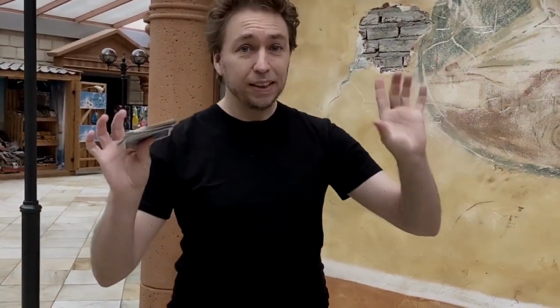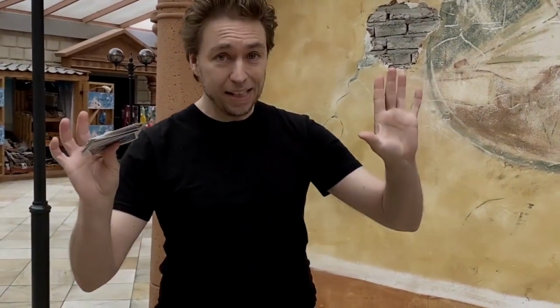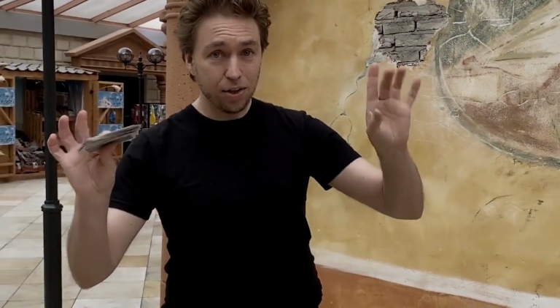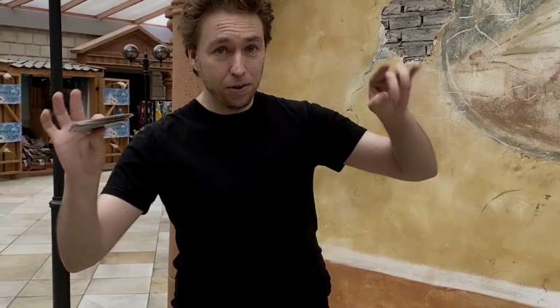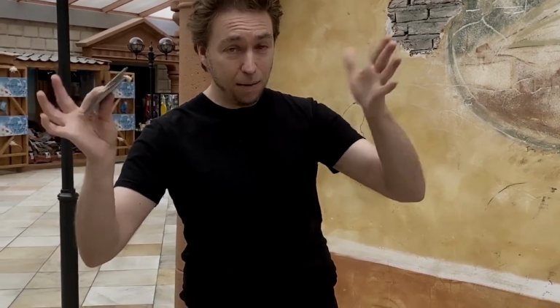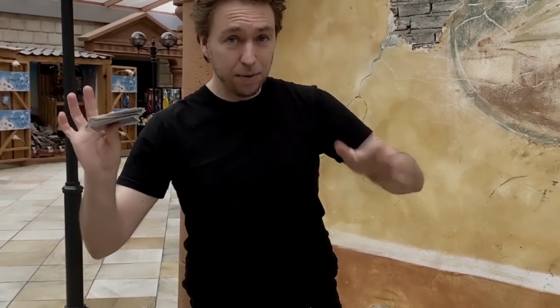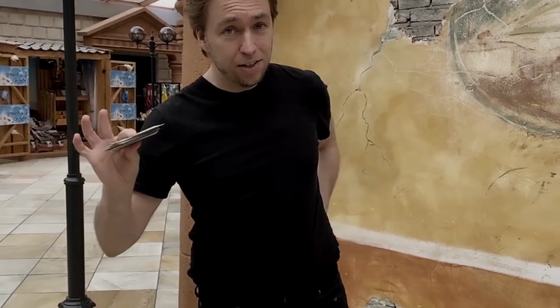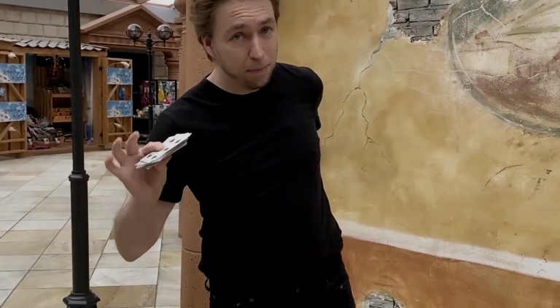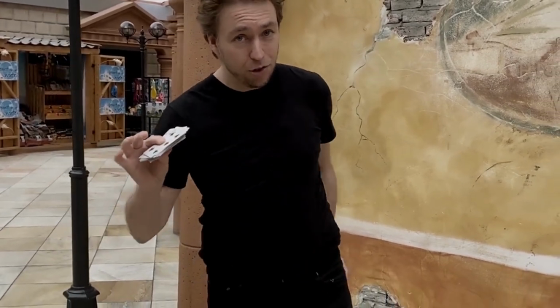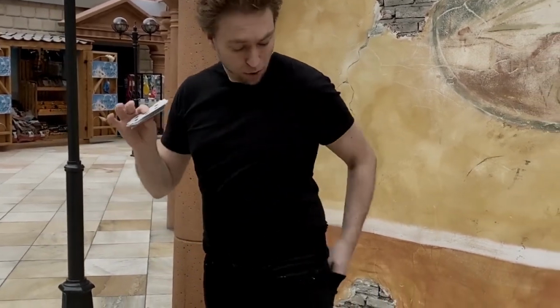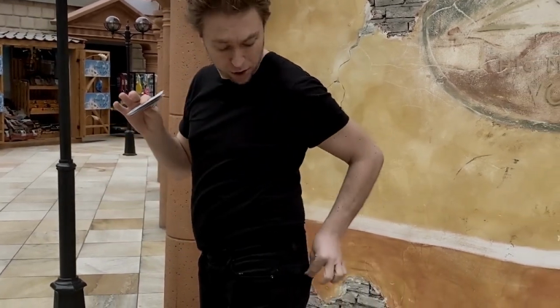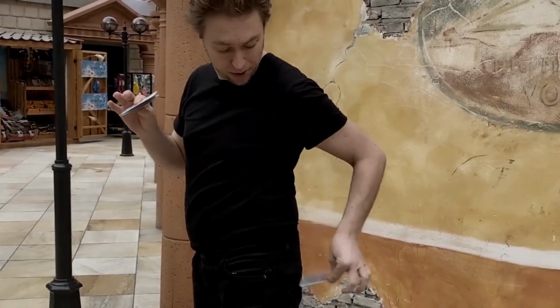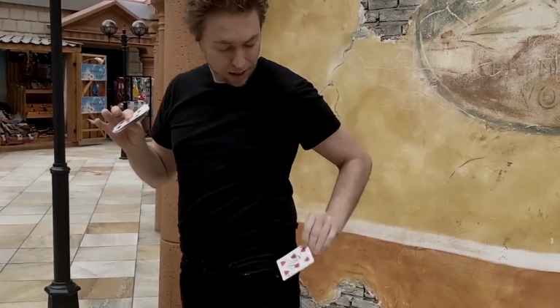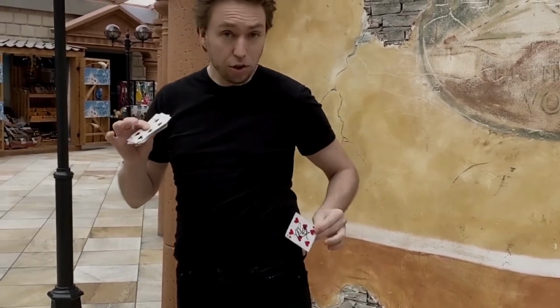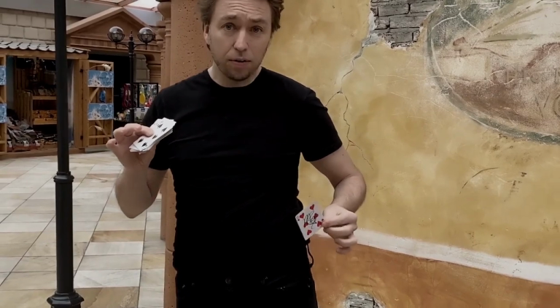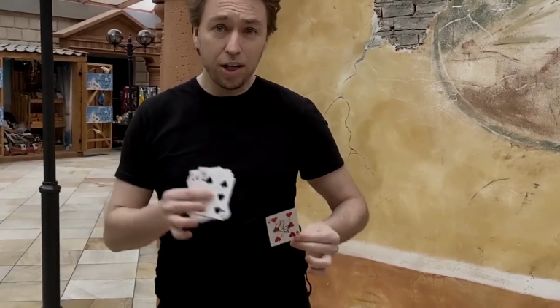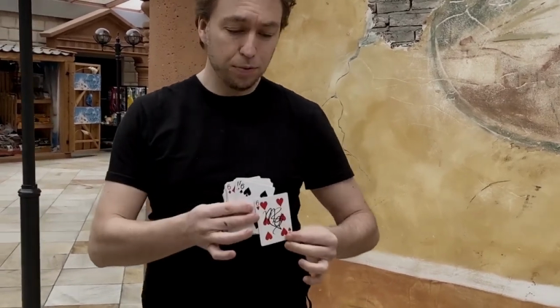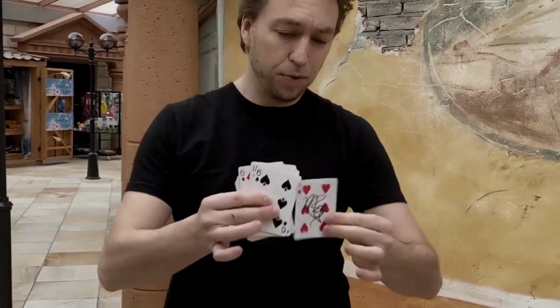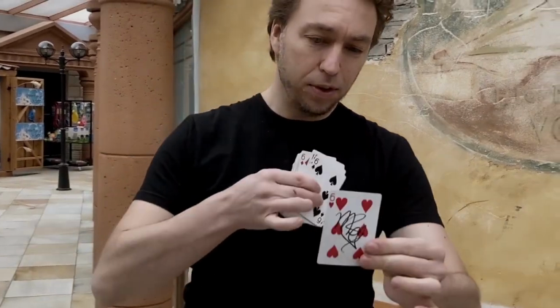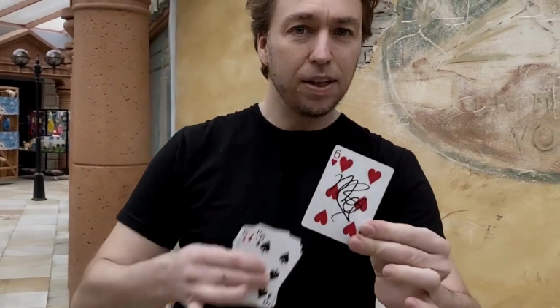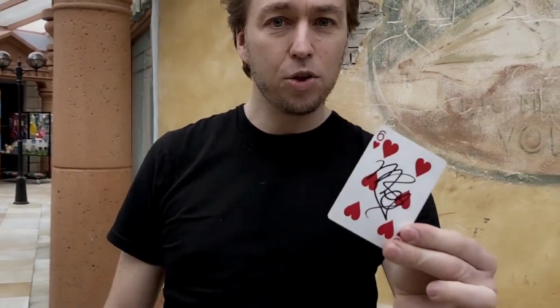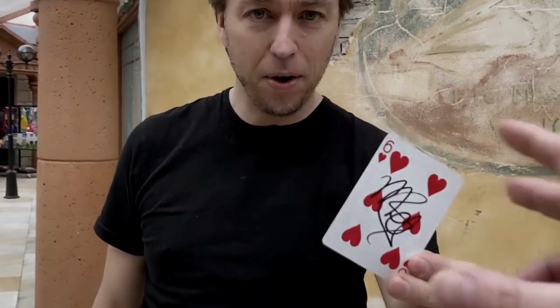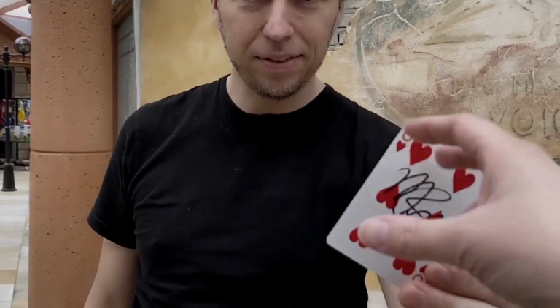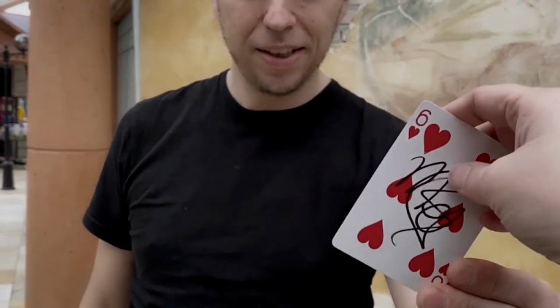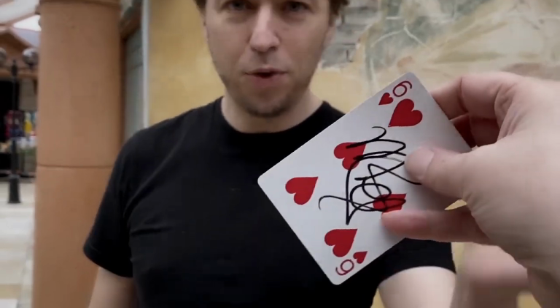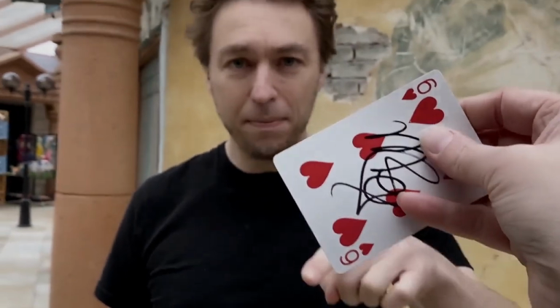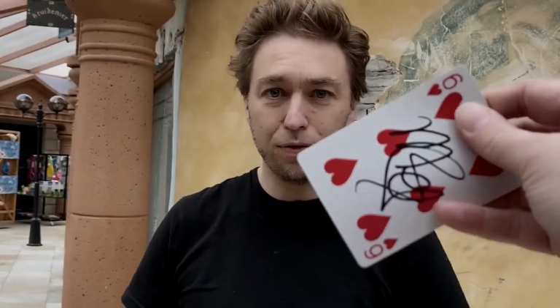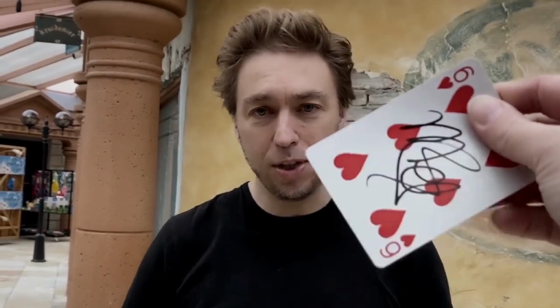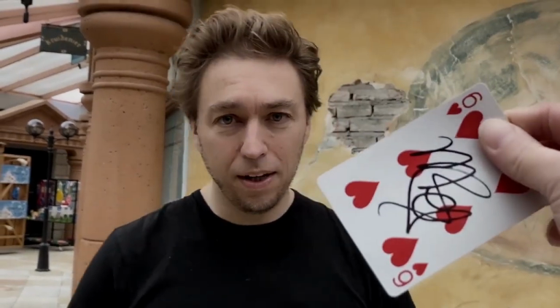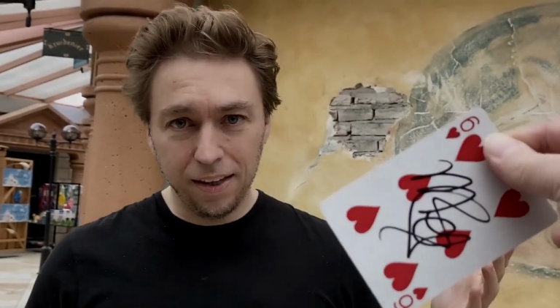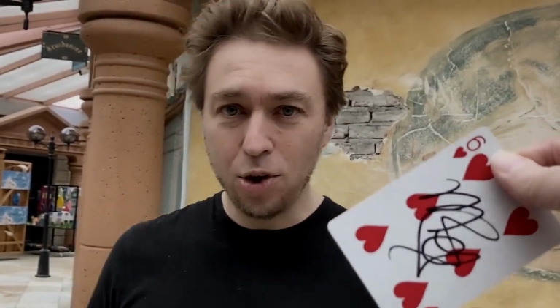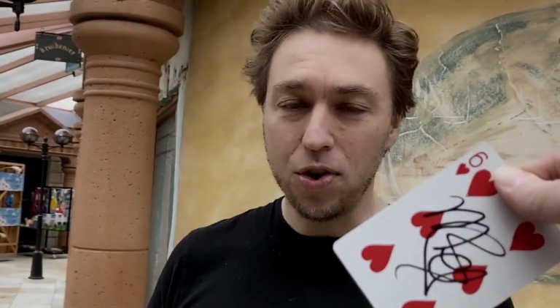You know it went through the portal. Watch — empty hand, inside my back pocket there's only one card, and that is your Six of Hearts with your signature on it — from the other dimension, yours to keep. This is called Concealed.